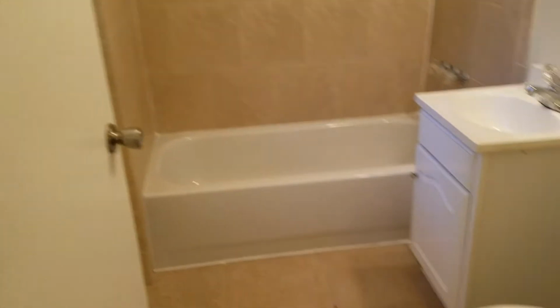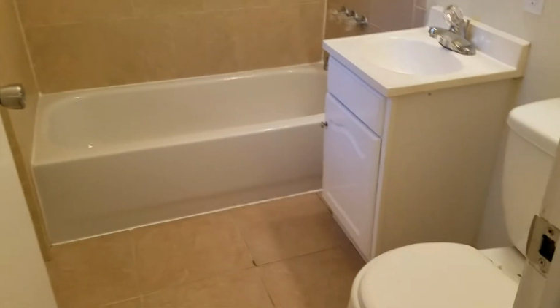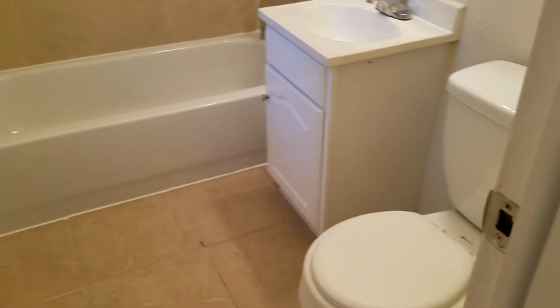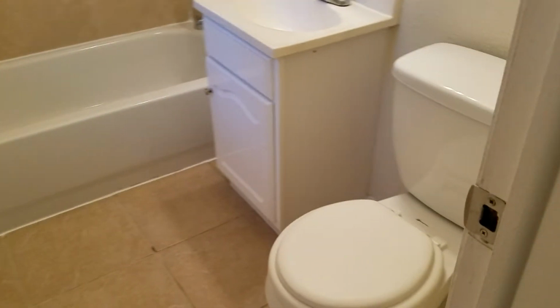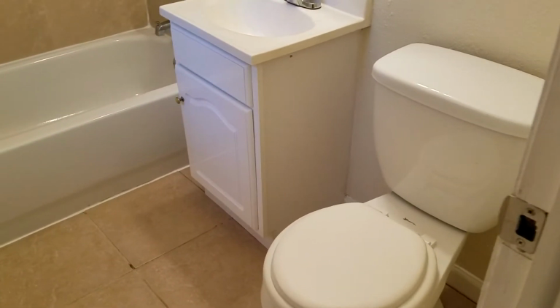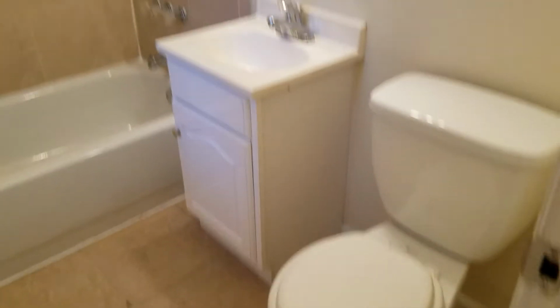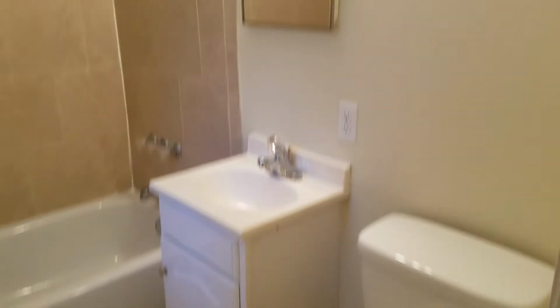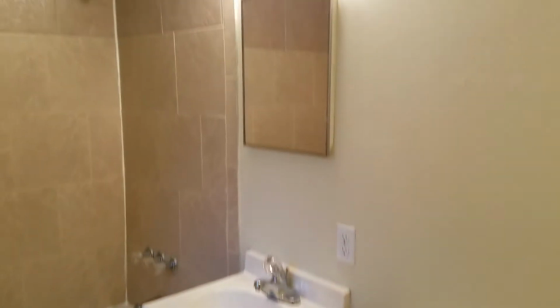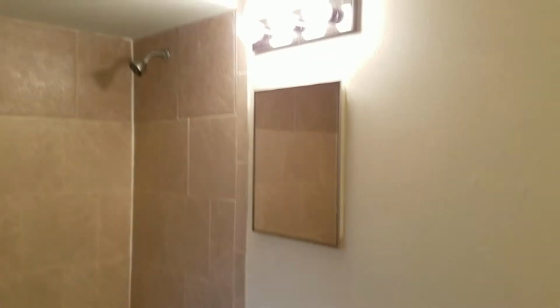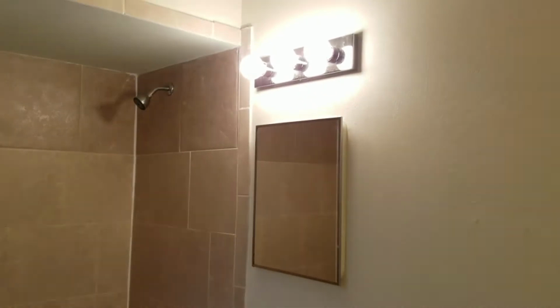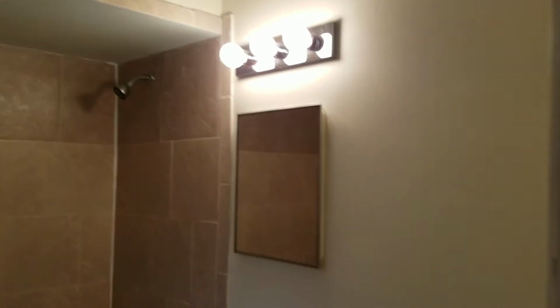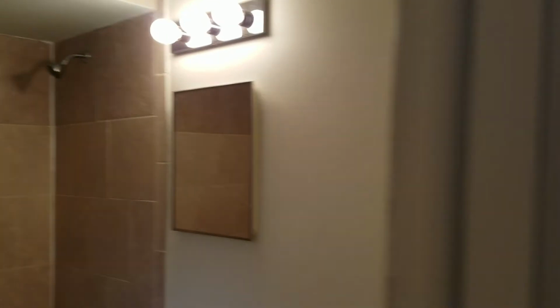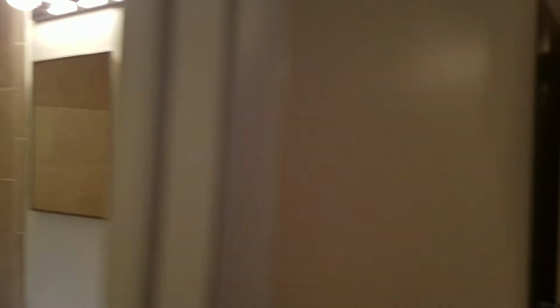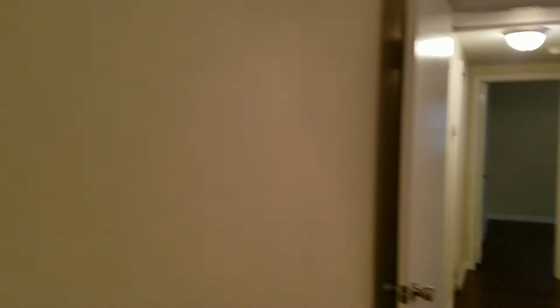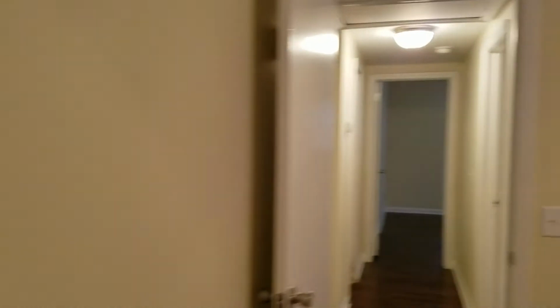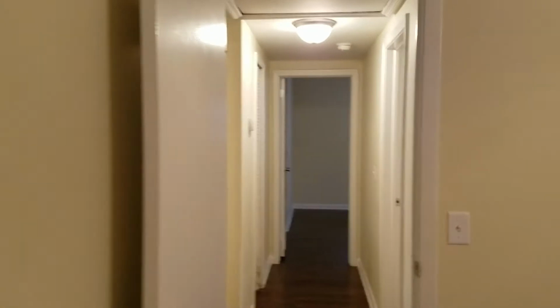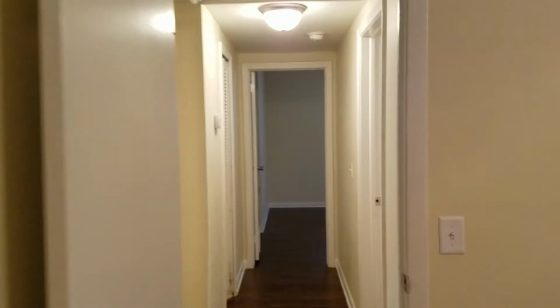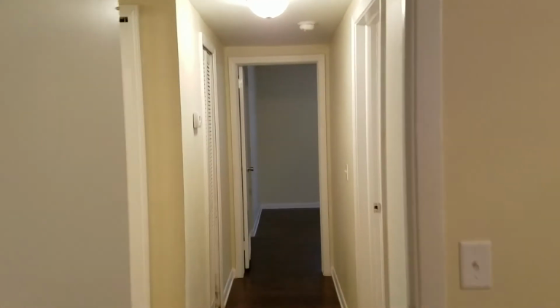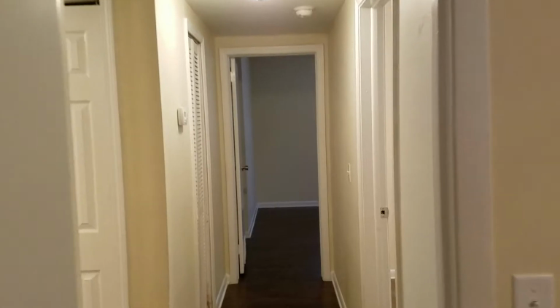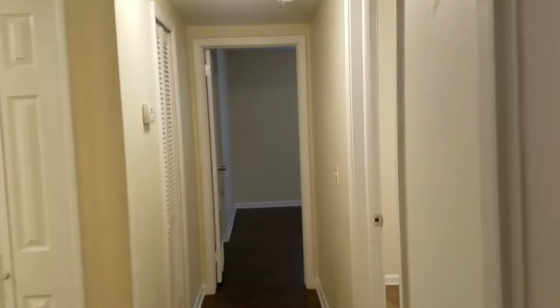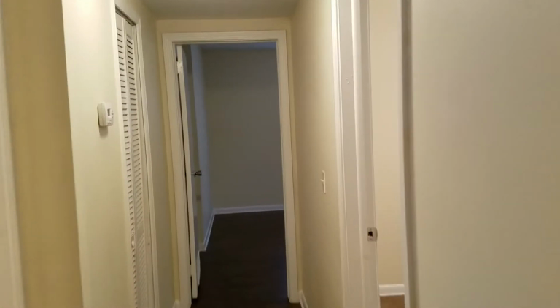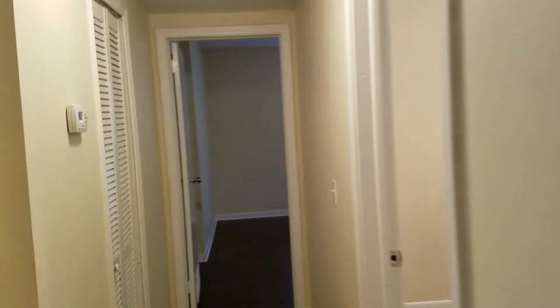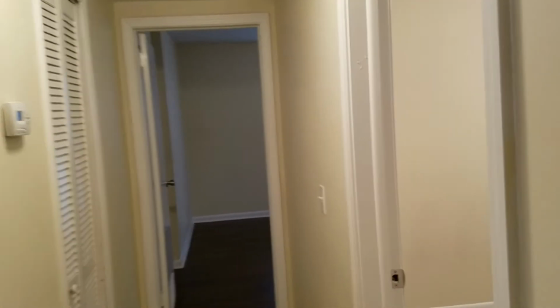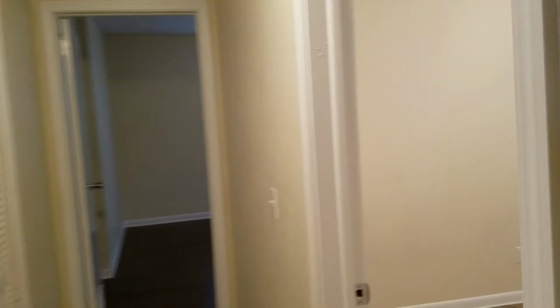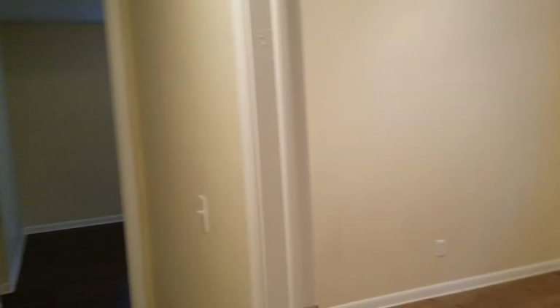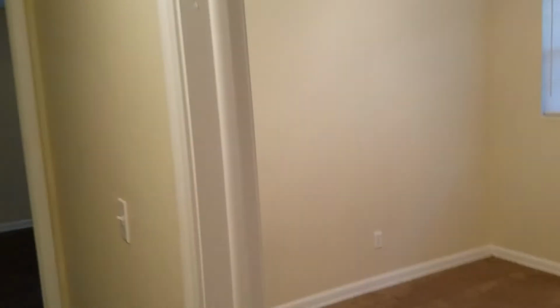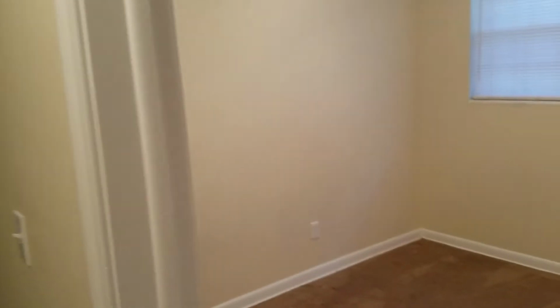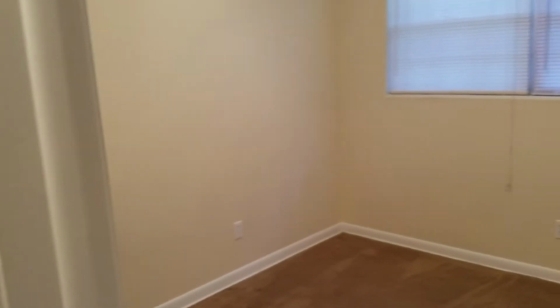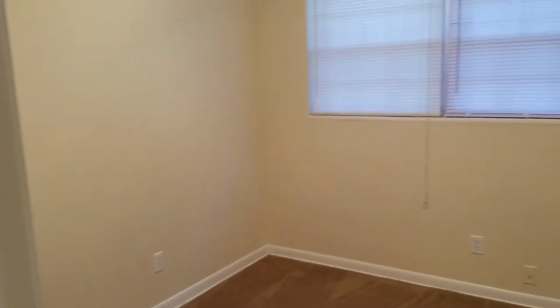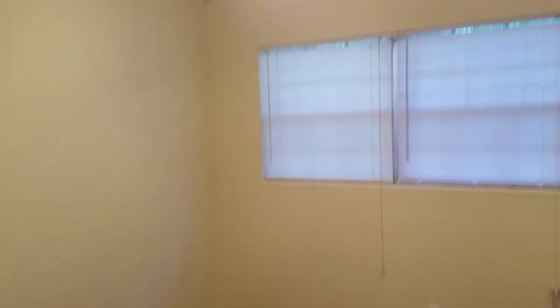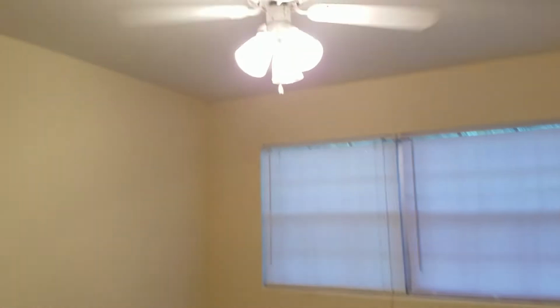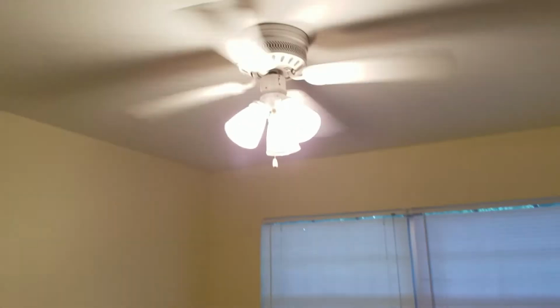And into the living room. The living room has a back door to the backyard as well as a storage closet. Off the living room is the laundry room with hookups for a washer and dryer.